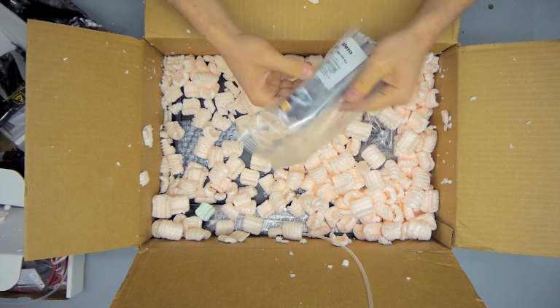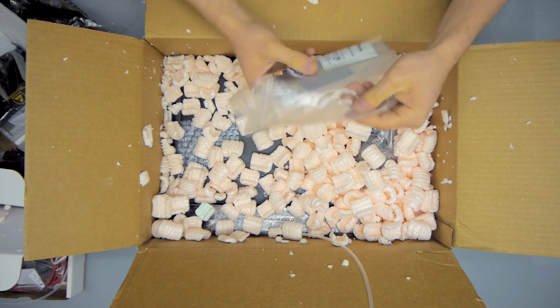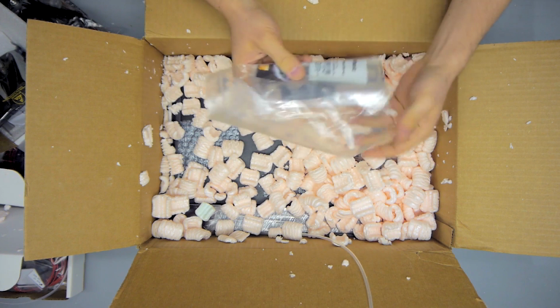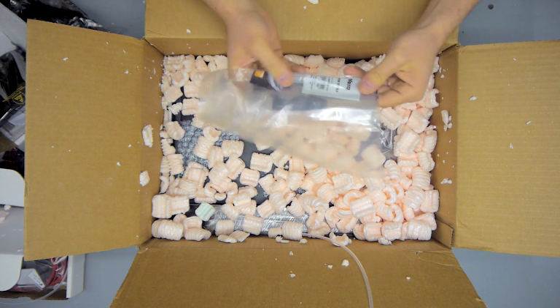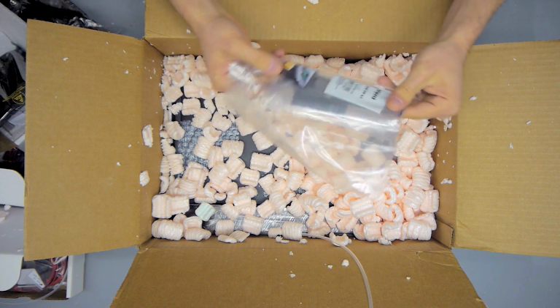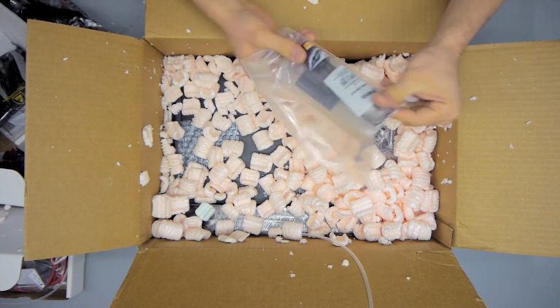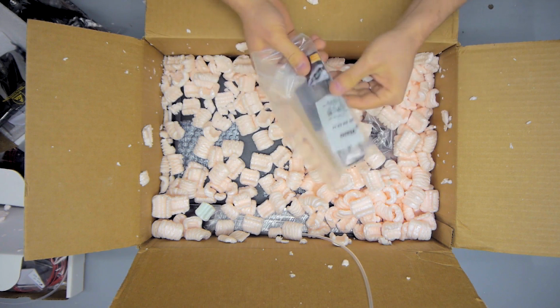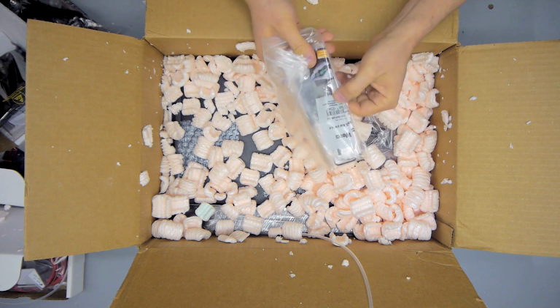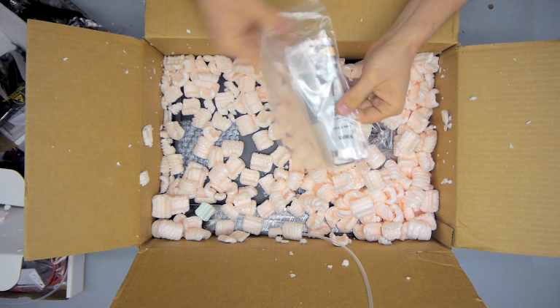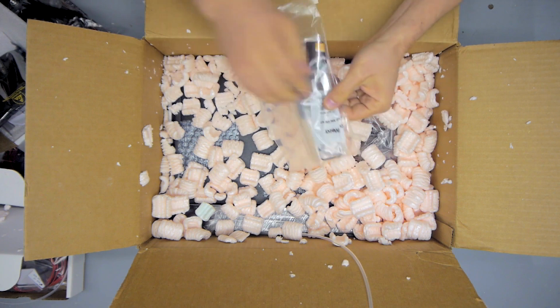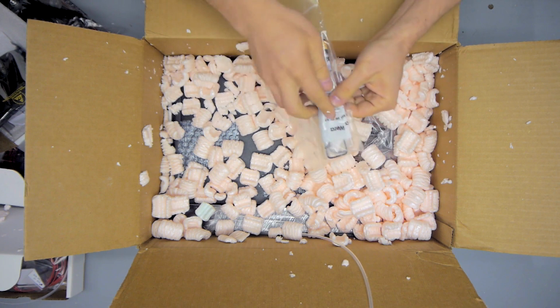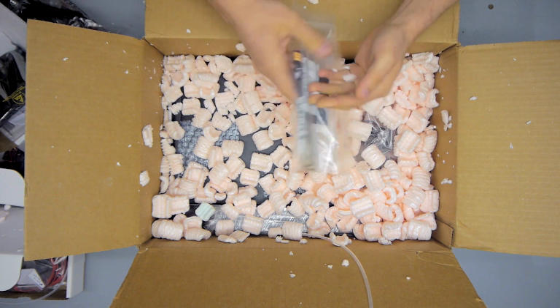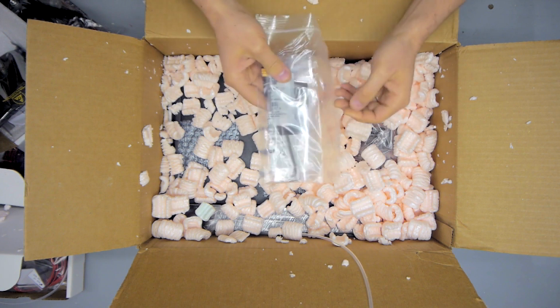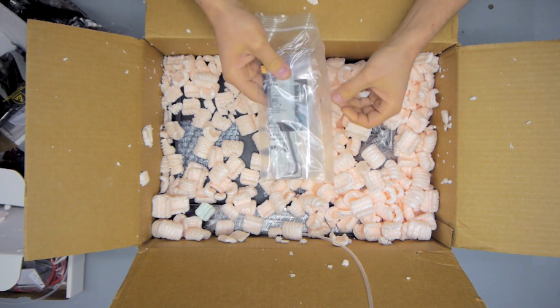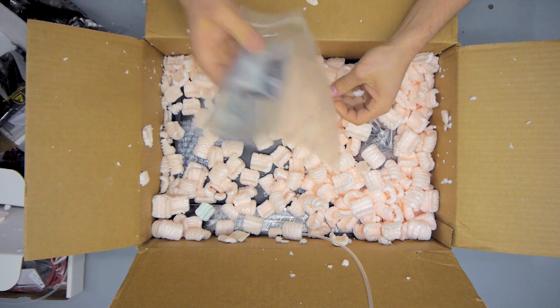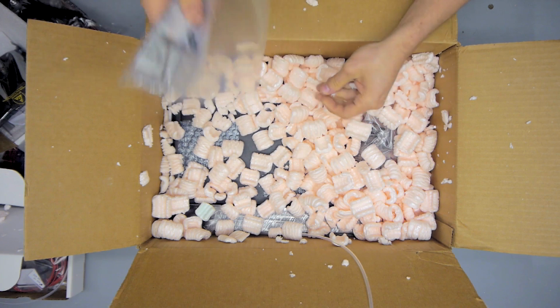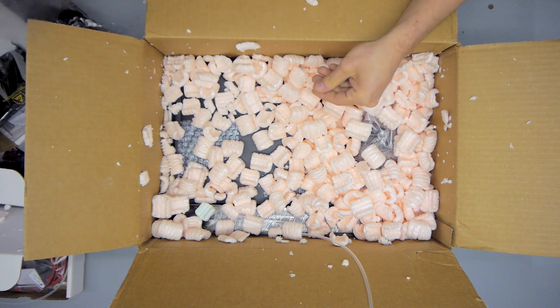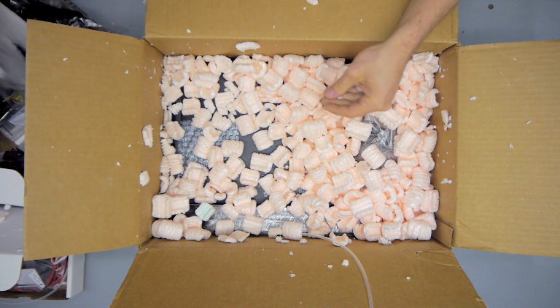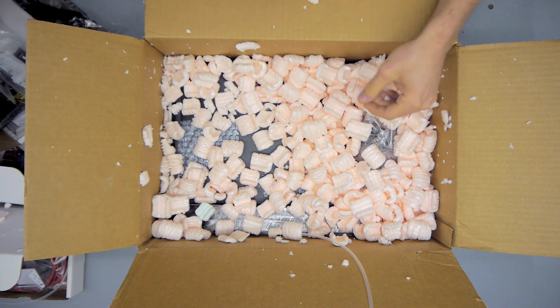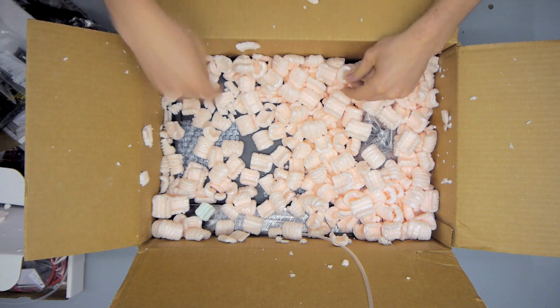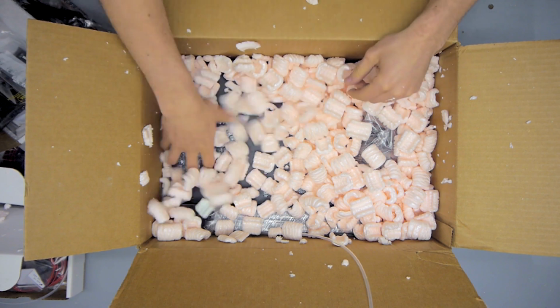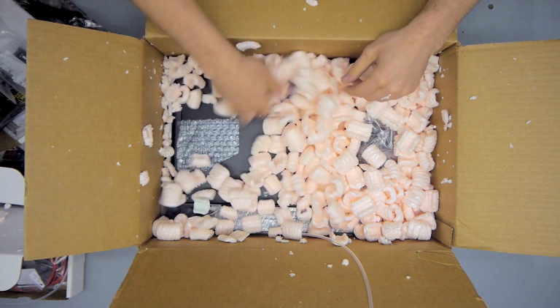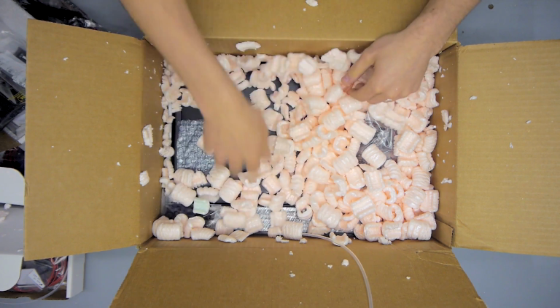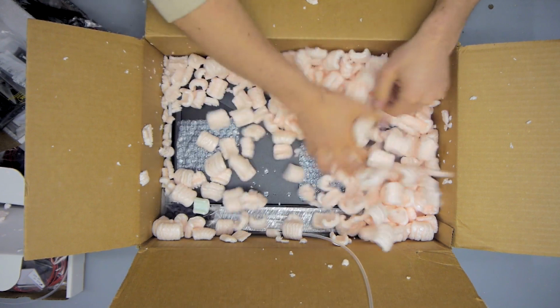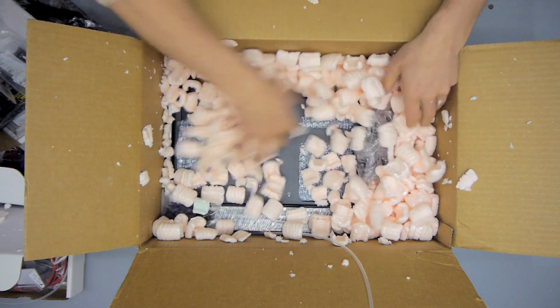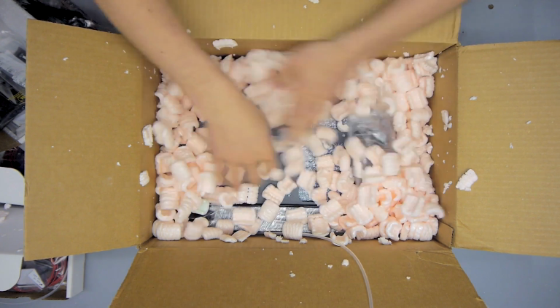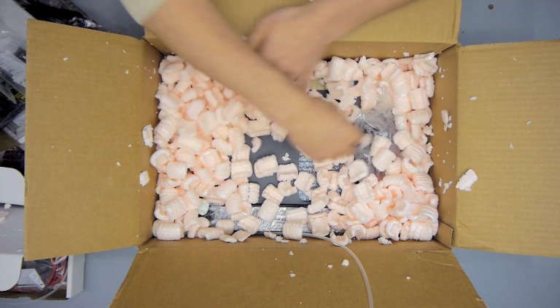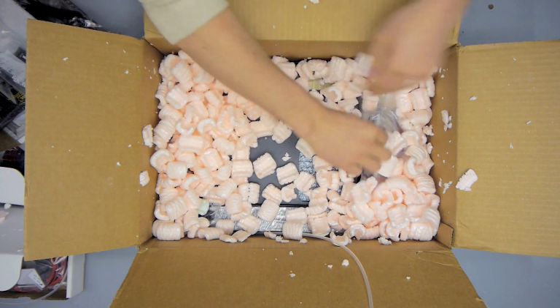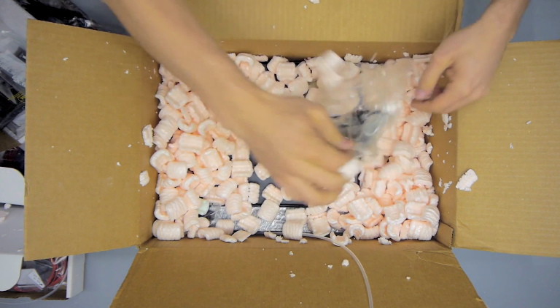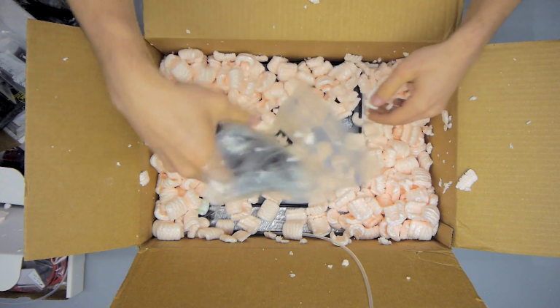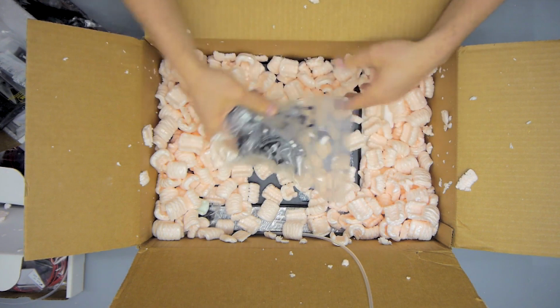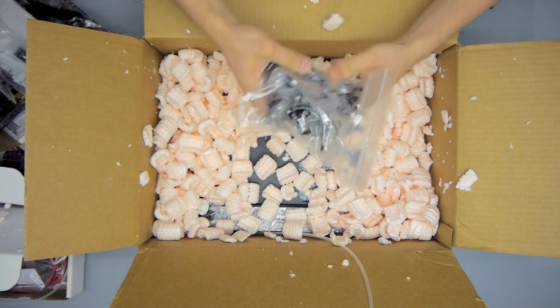Next up, a bag of tools — these are little hex wrenches, actually a German brand name, Vera. This is pretty top-notch stuff right there.